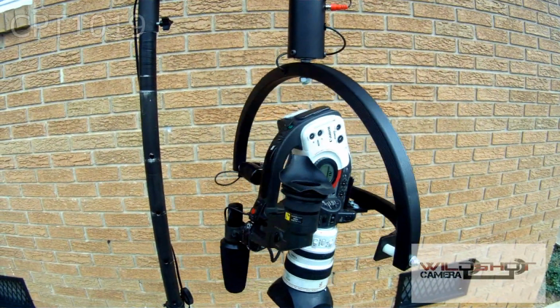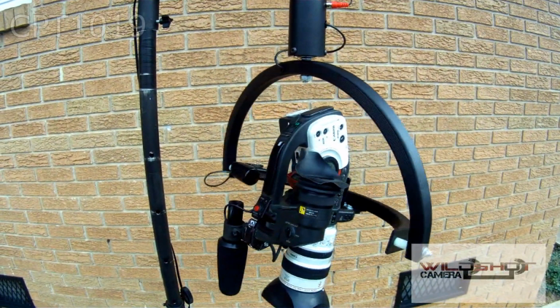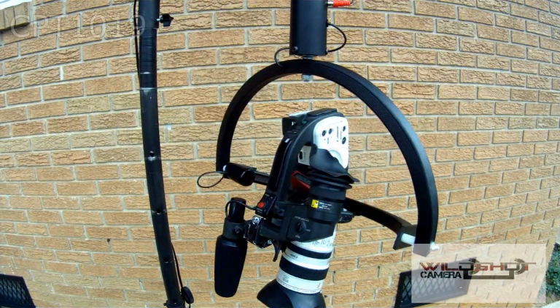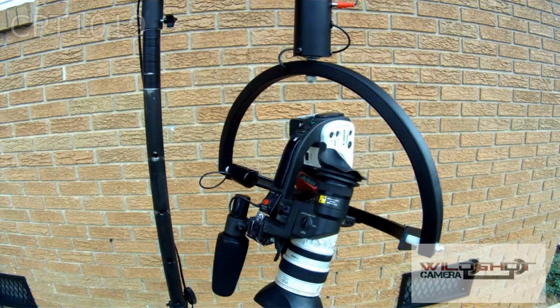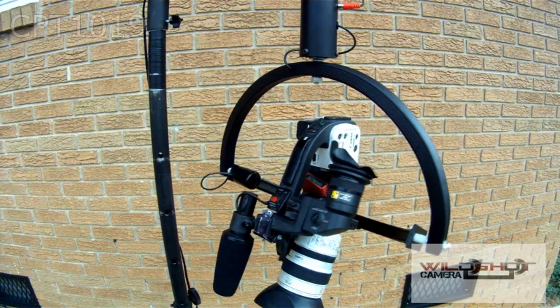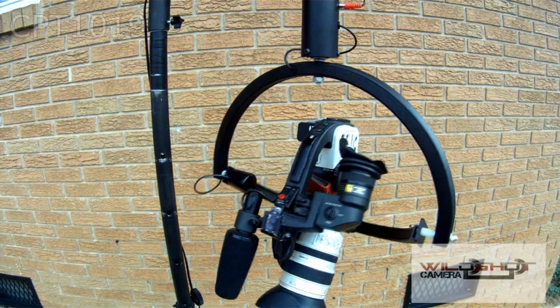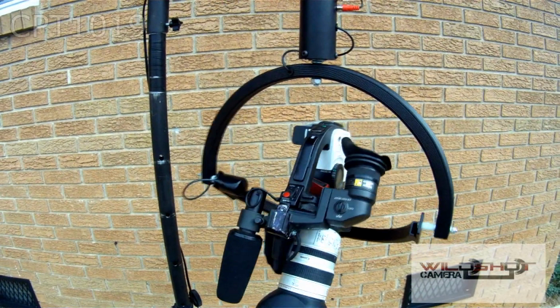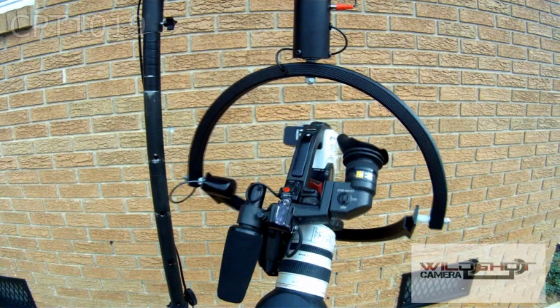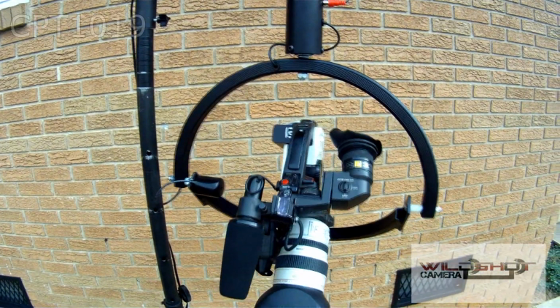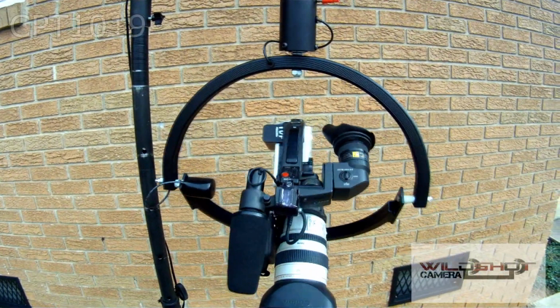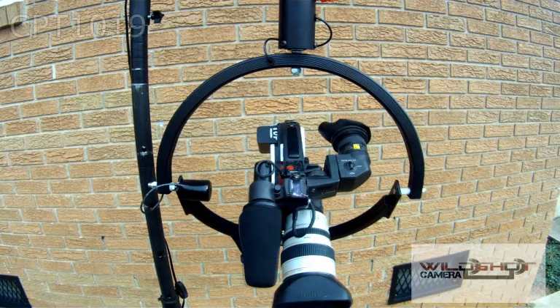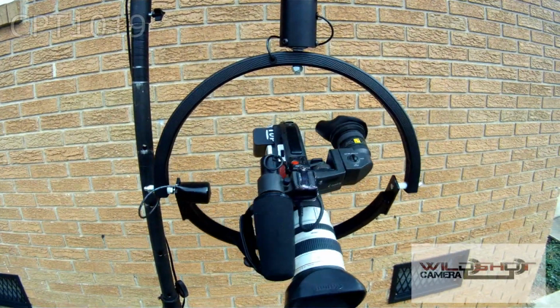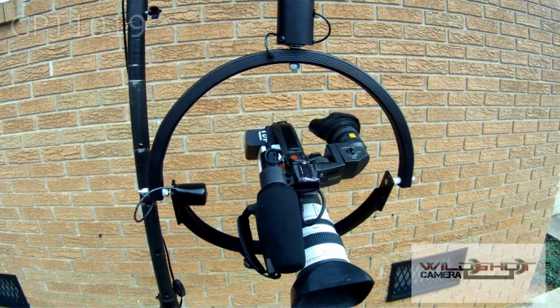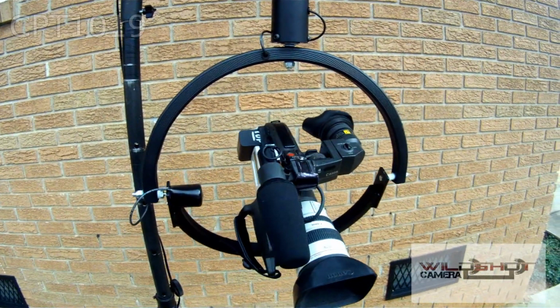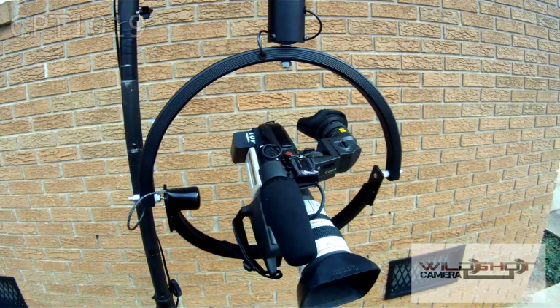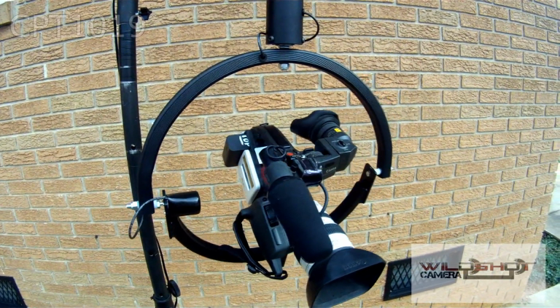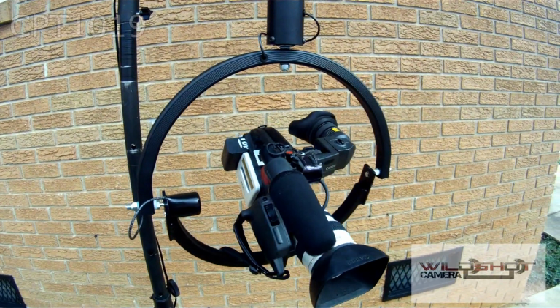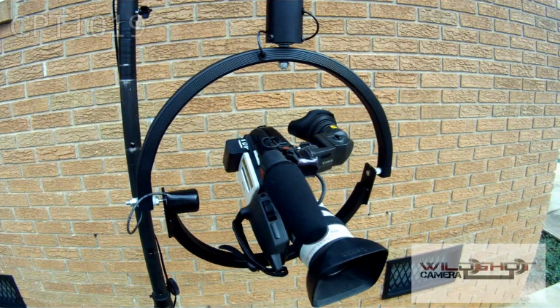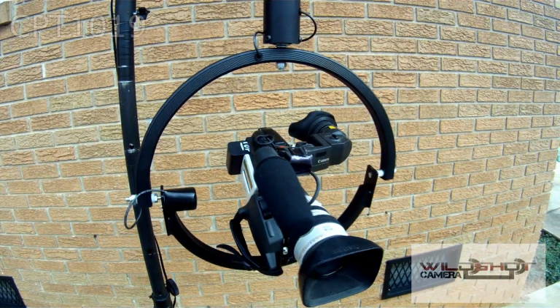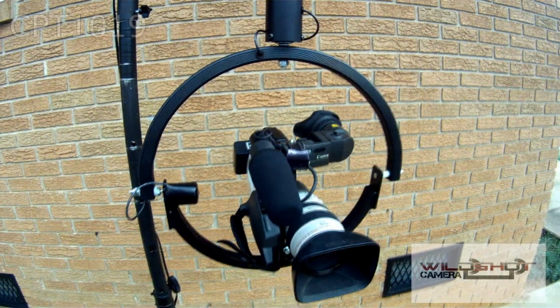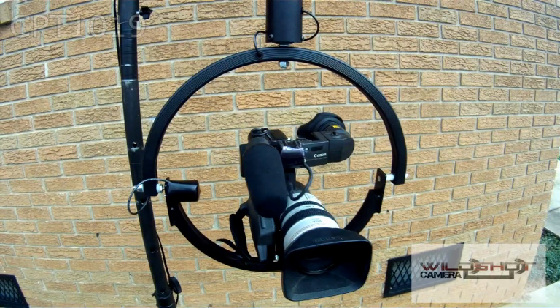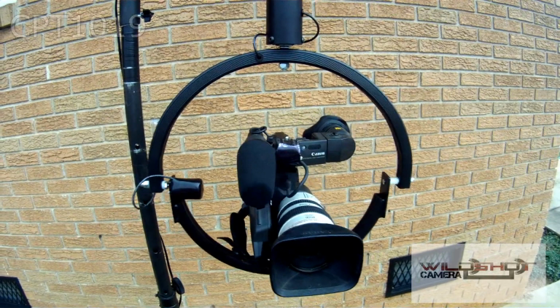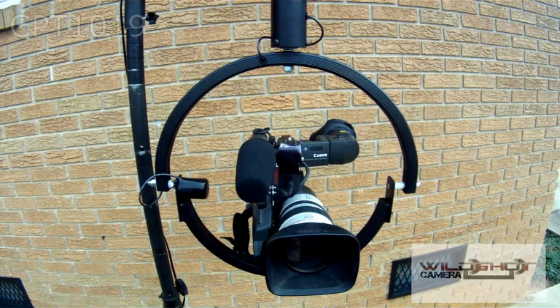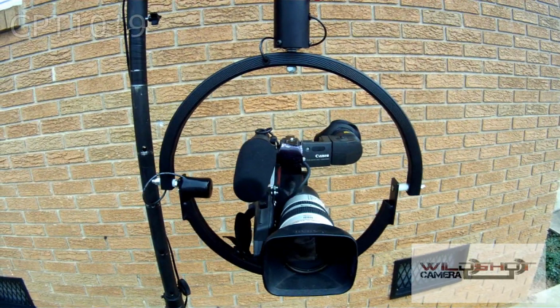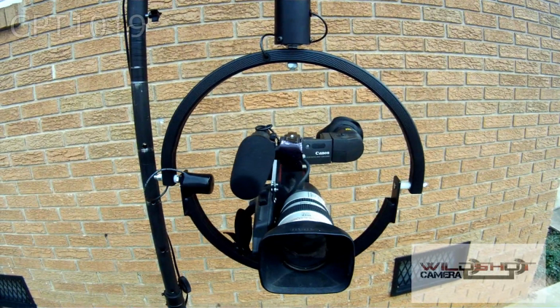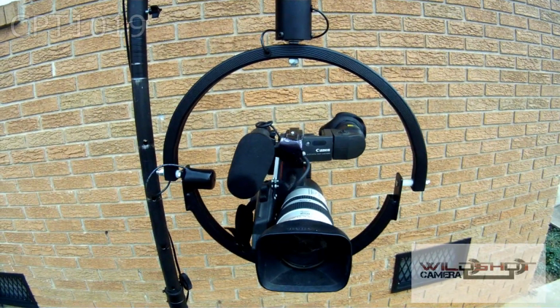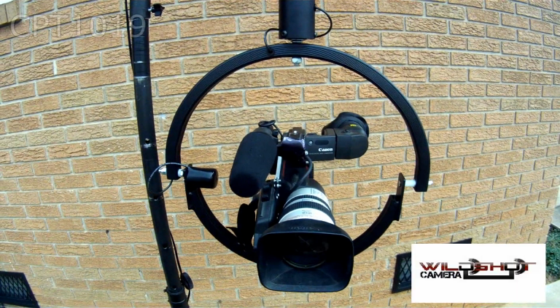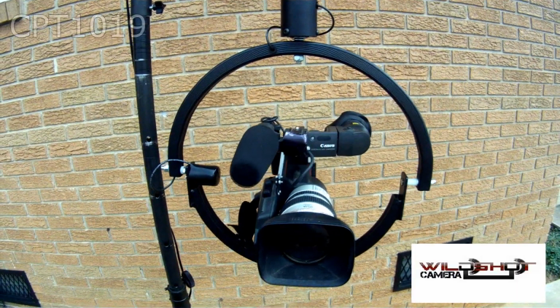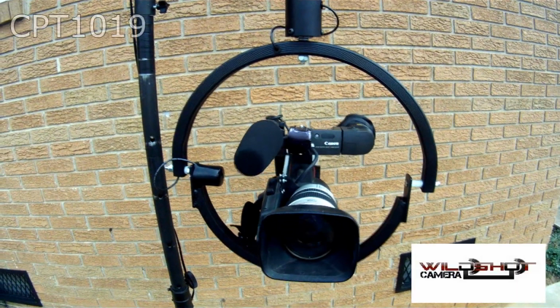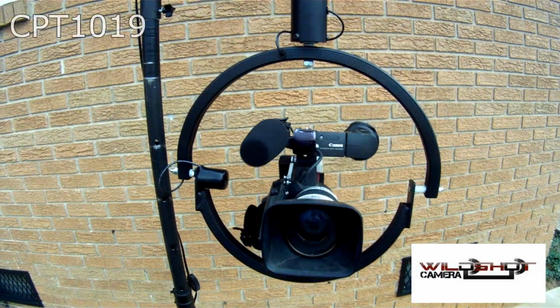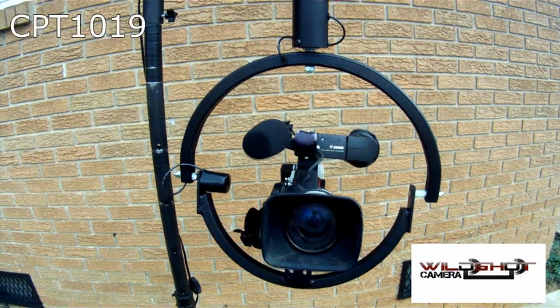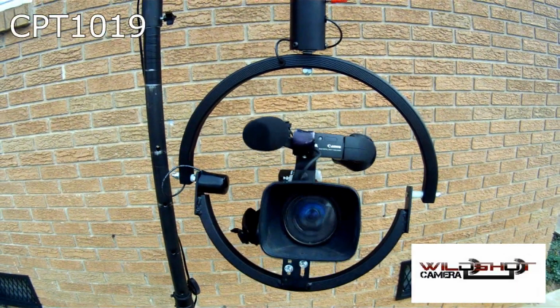The CPT-1019 is sold by B&H Photo also. You can find the CPT-1019 at WildShotCamera.com.